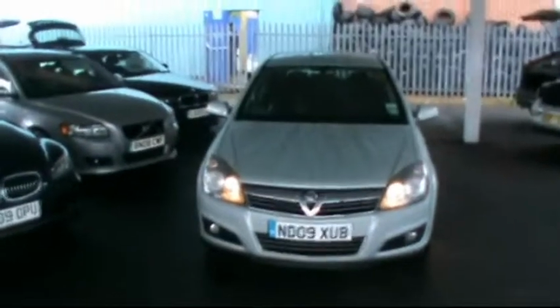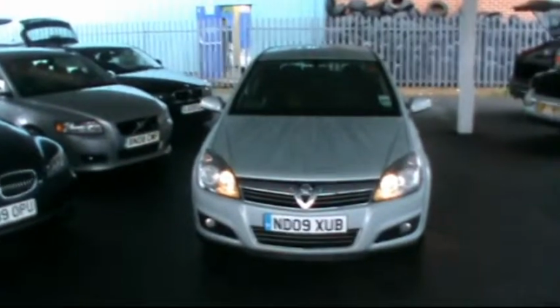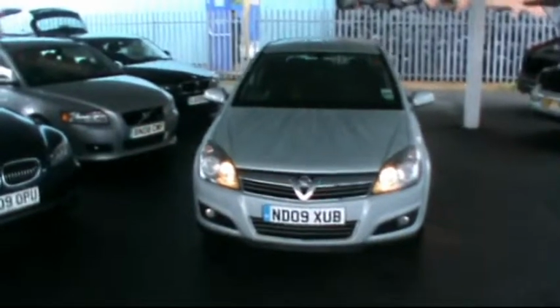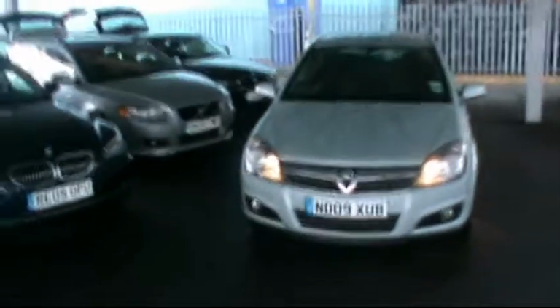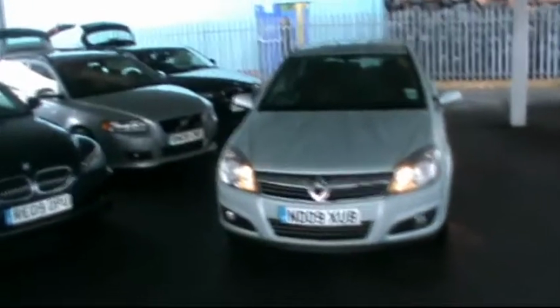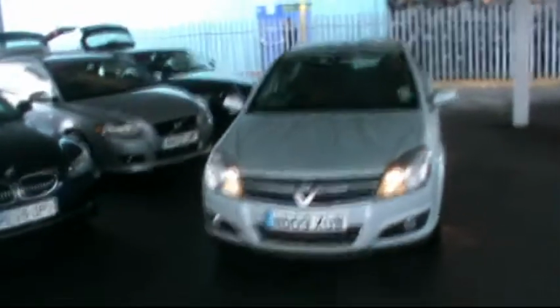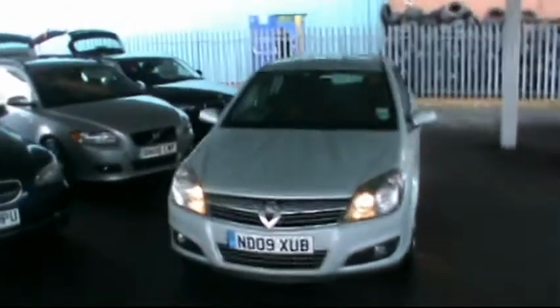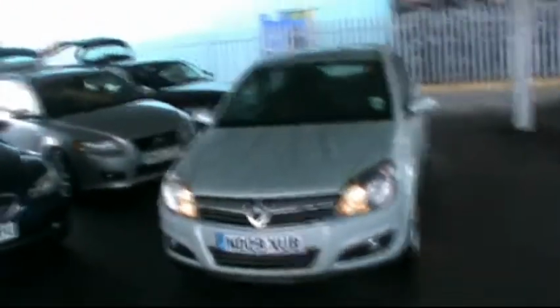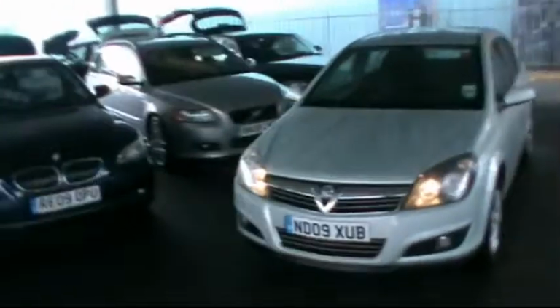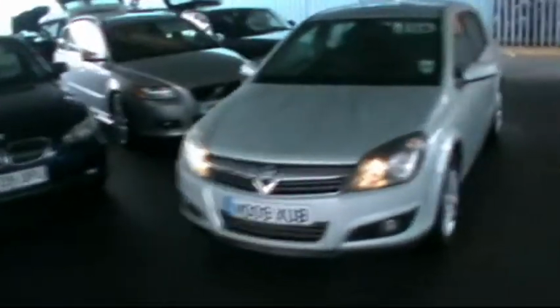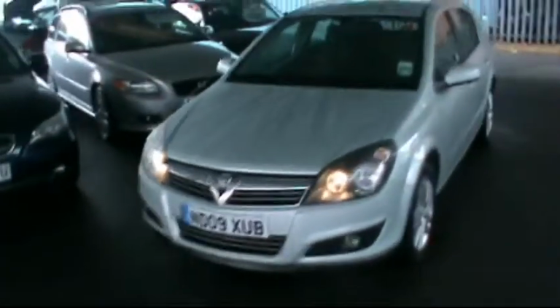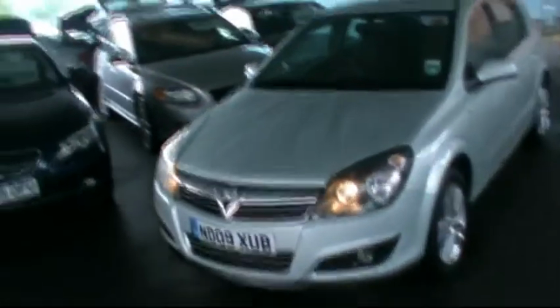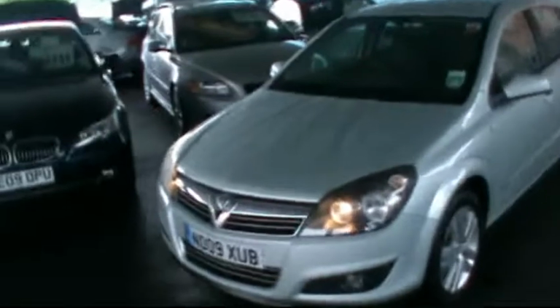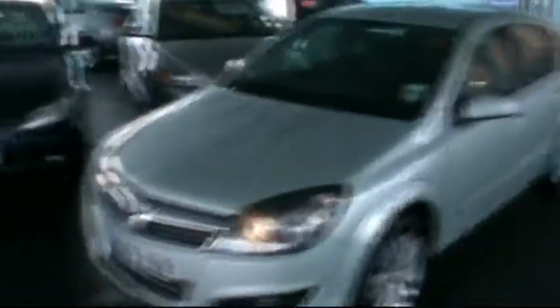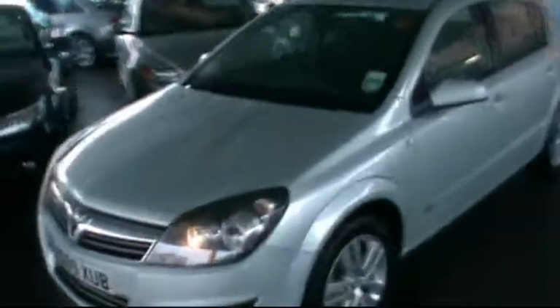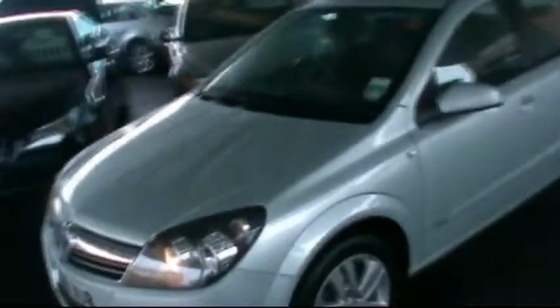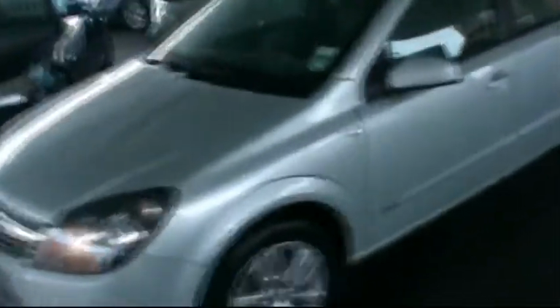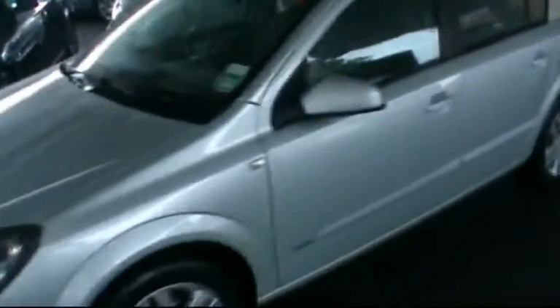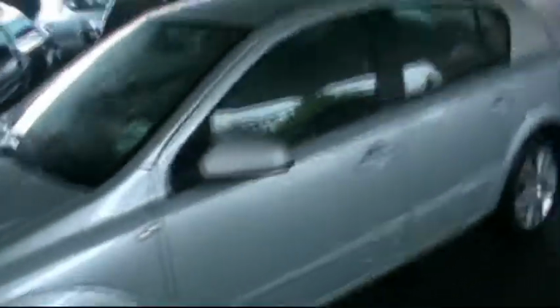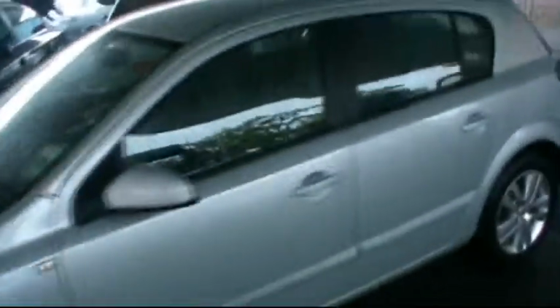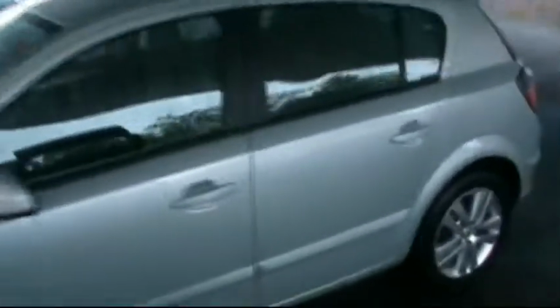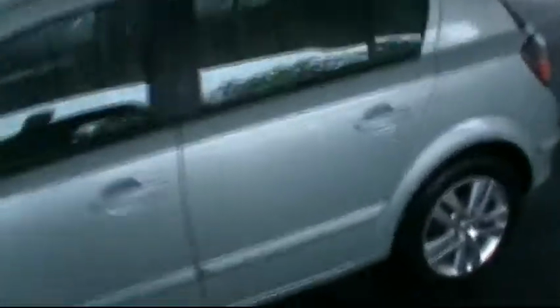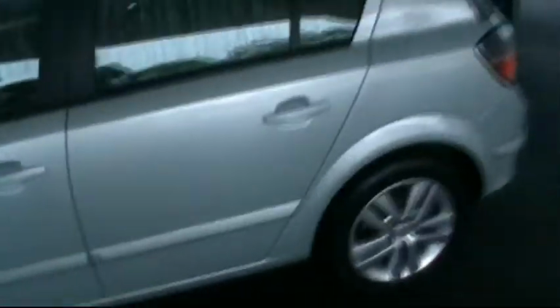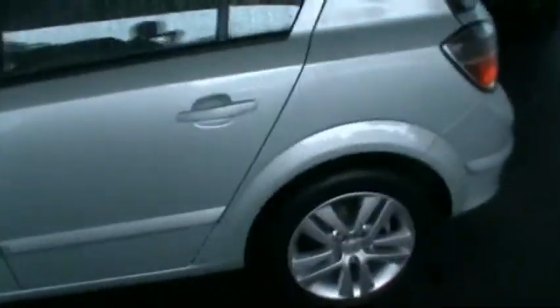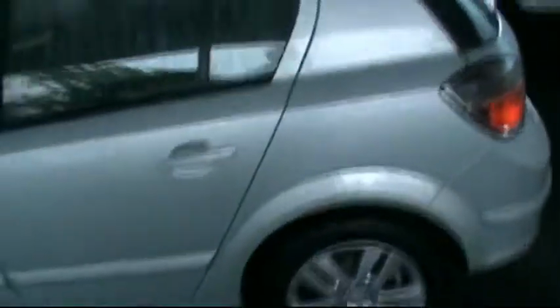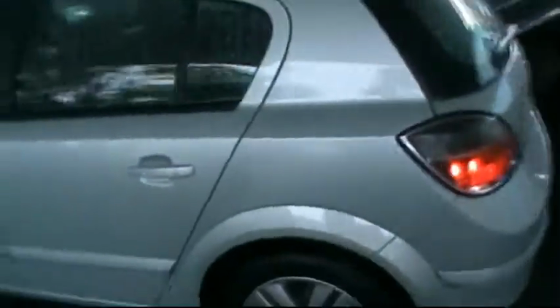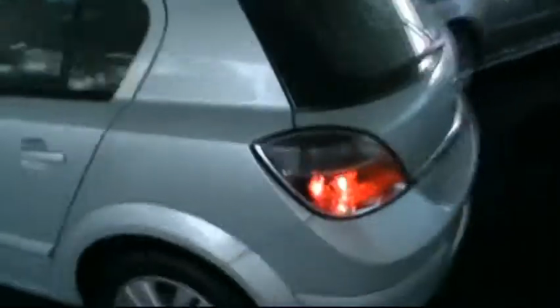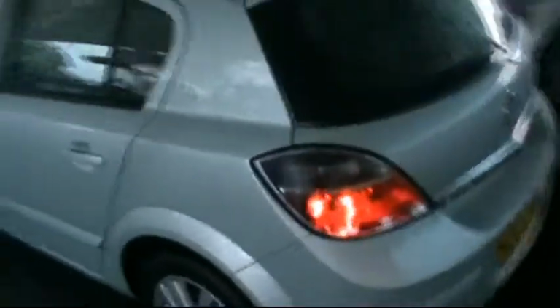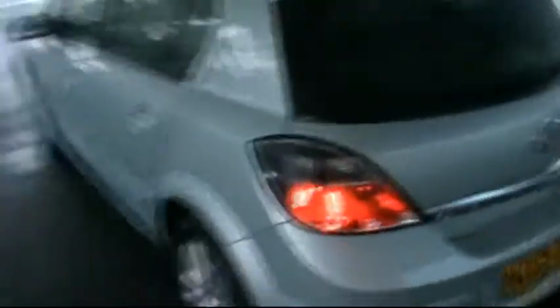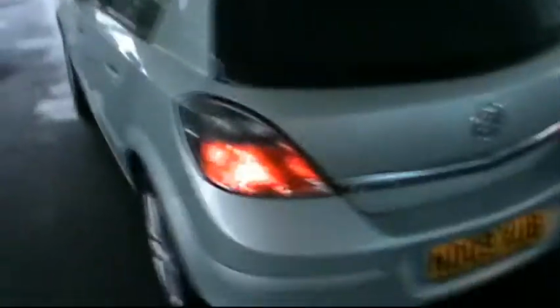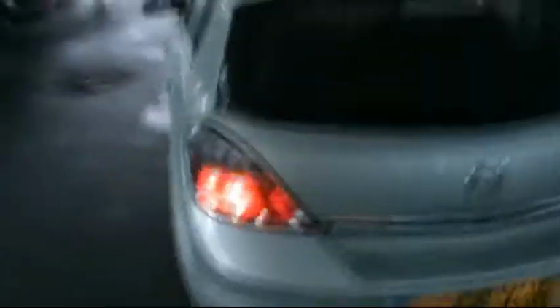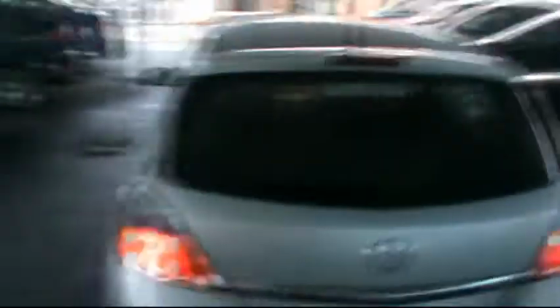Hello and welcome to Imperial Car Supermarket. Here we have the Vauxhall Astra SXI CDTI. This is on an 09 plate. I'm just going to do a quick tour of the vehicle for you and highlight the features and benefits.